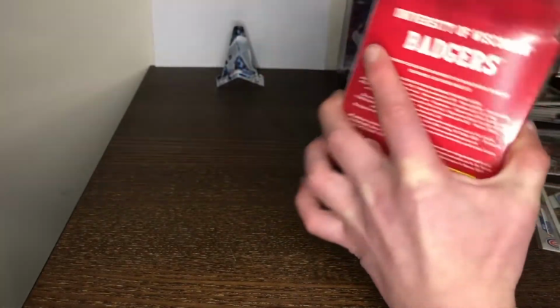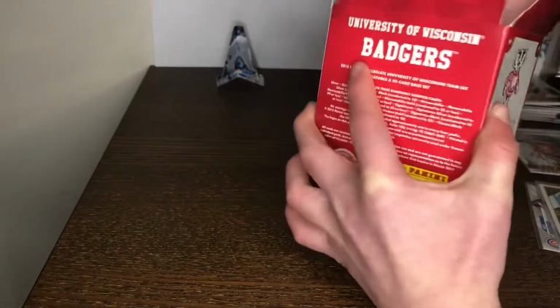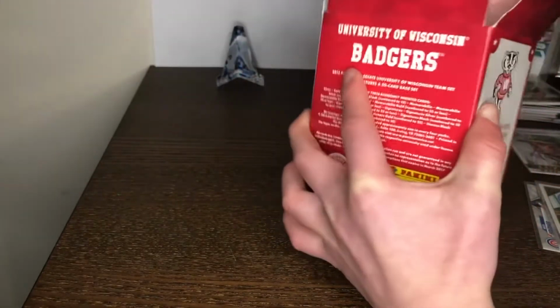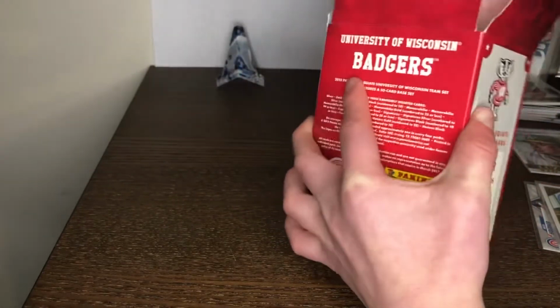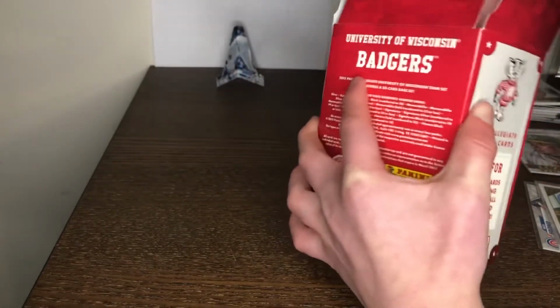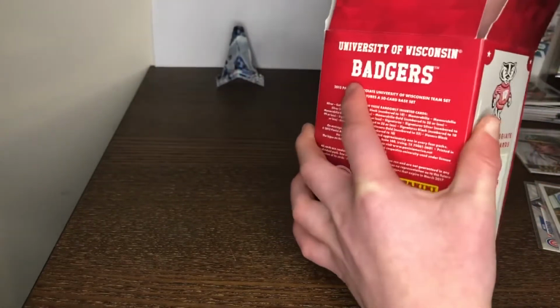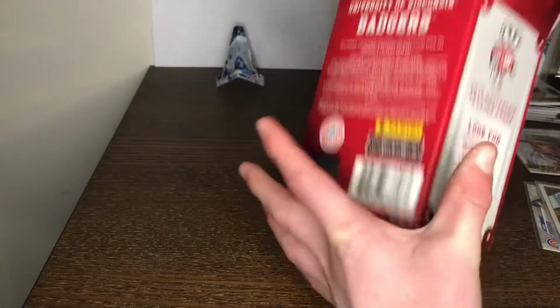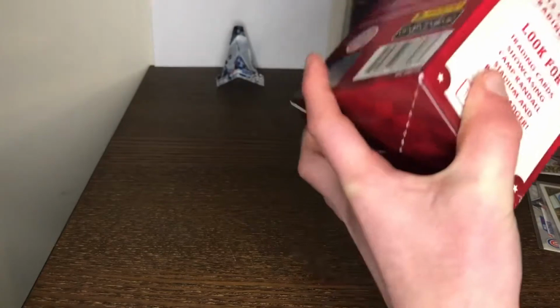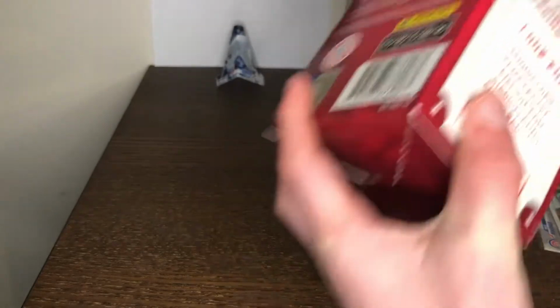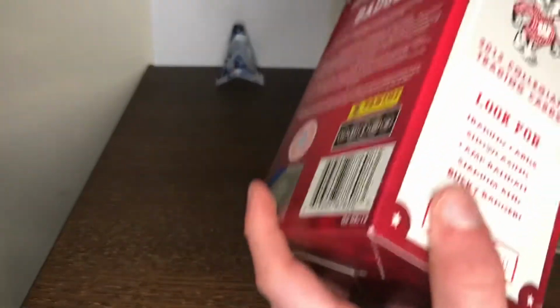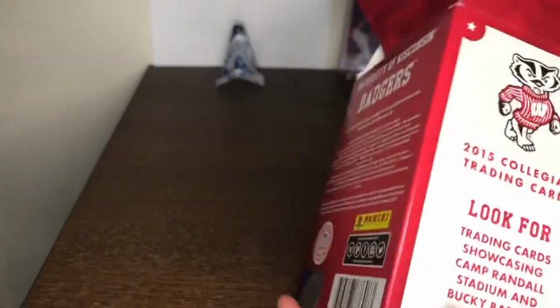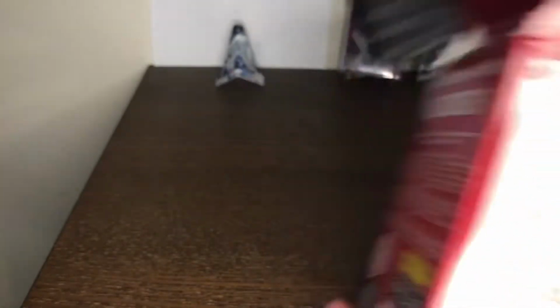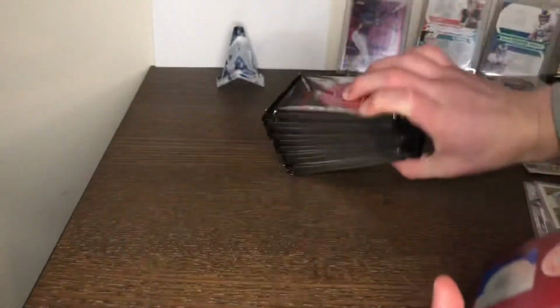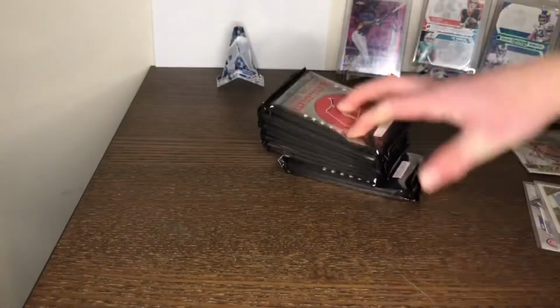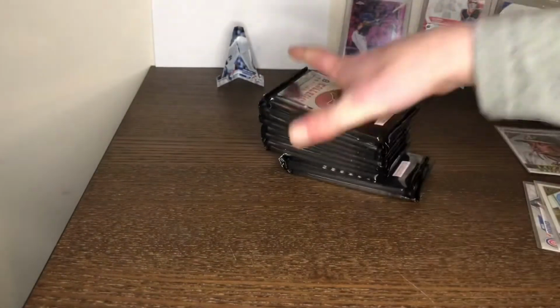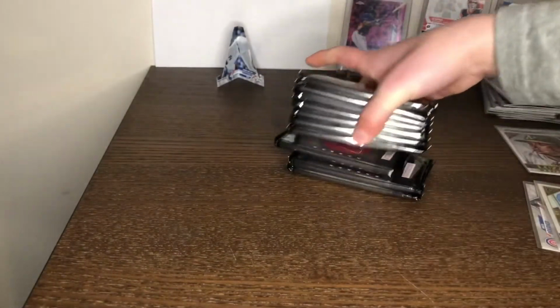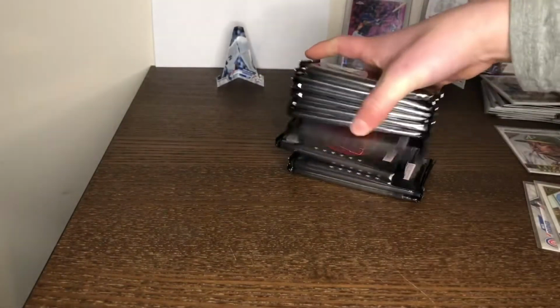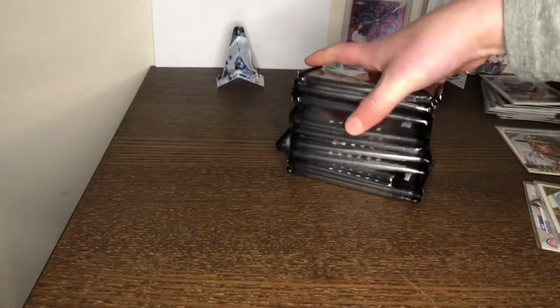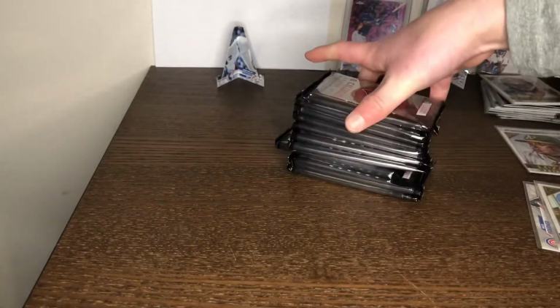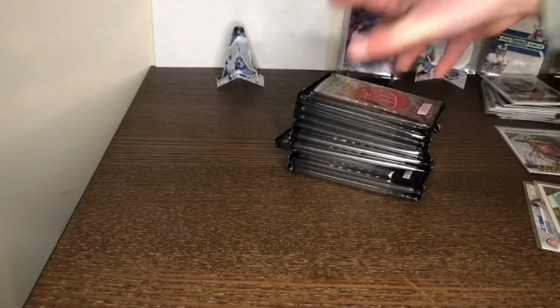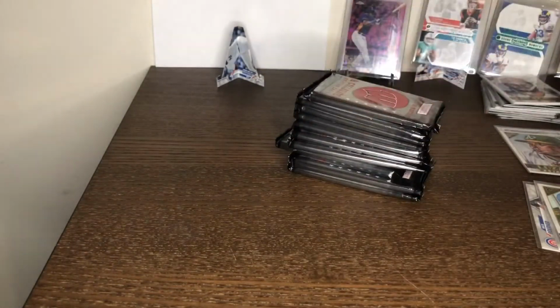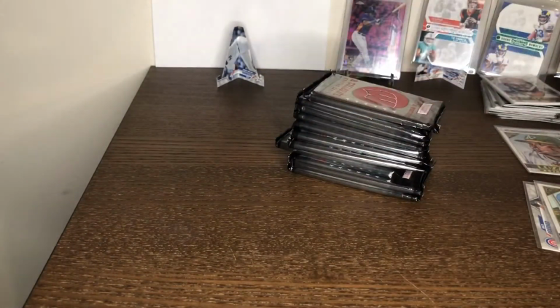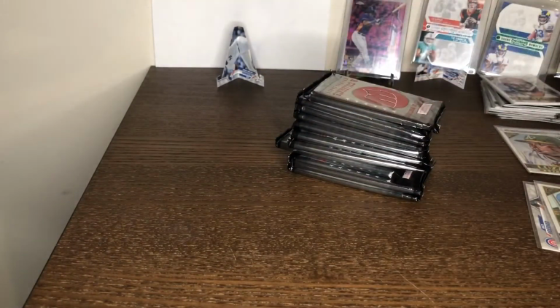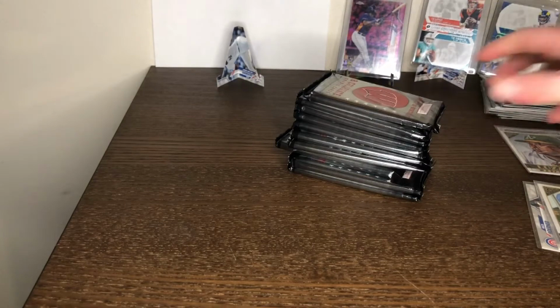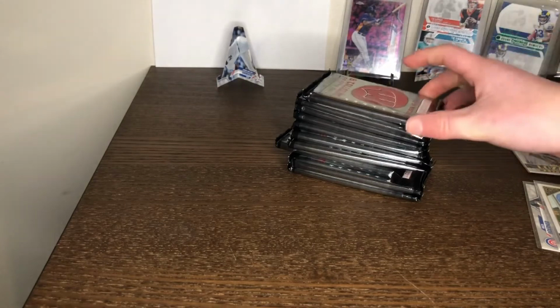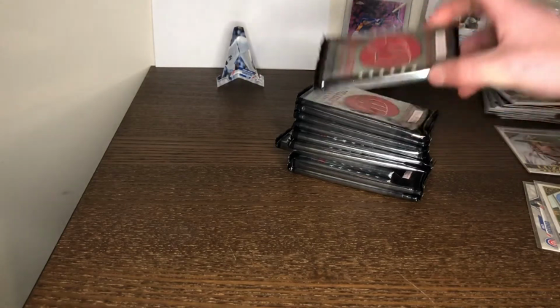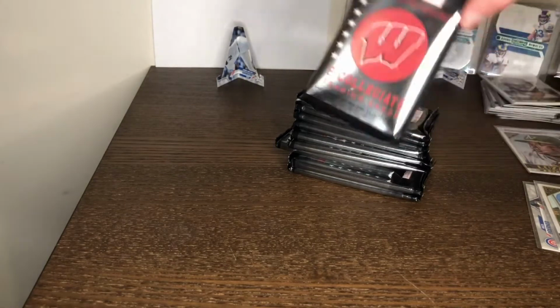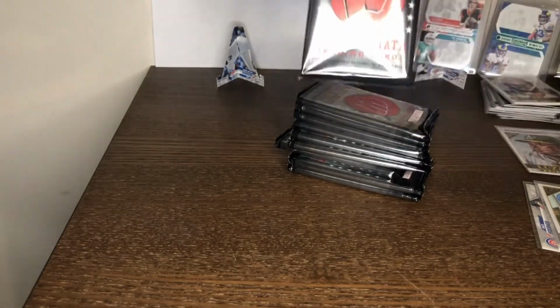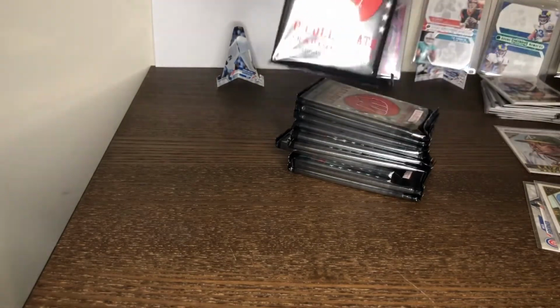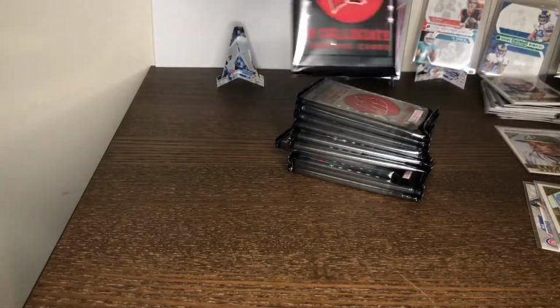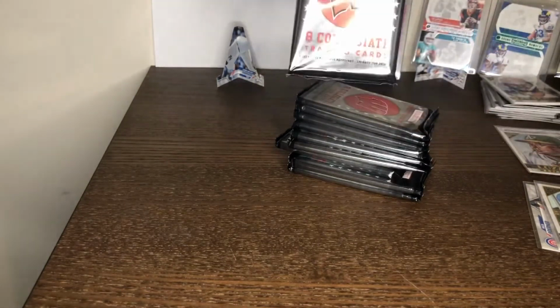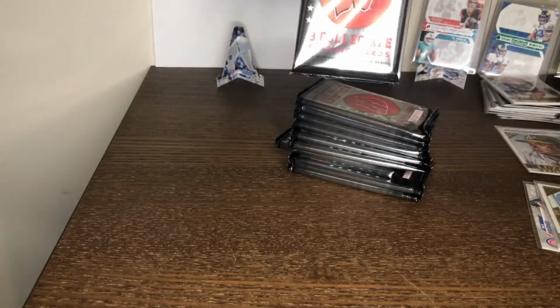It actually comes in packs! Look at all those packs — those packs are pretty beautiful.